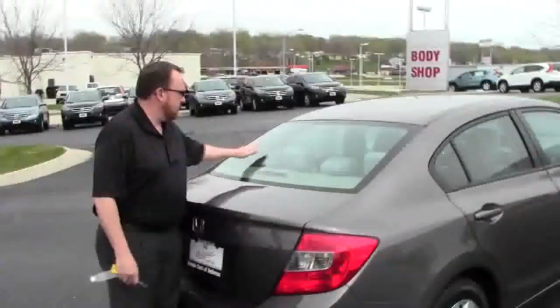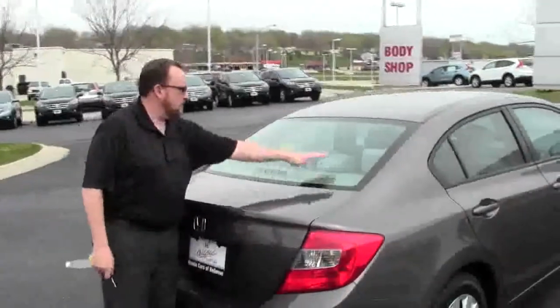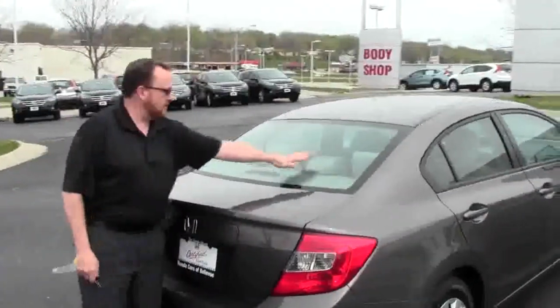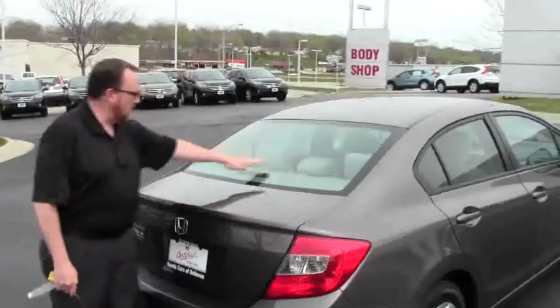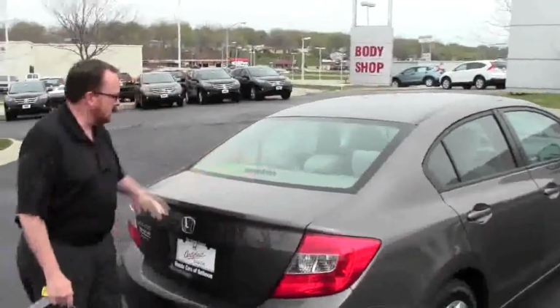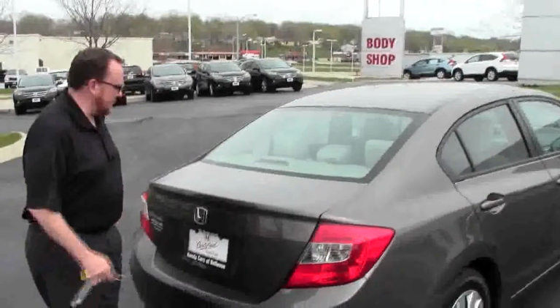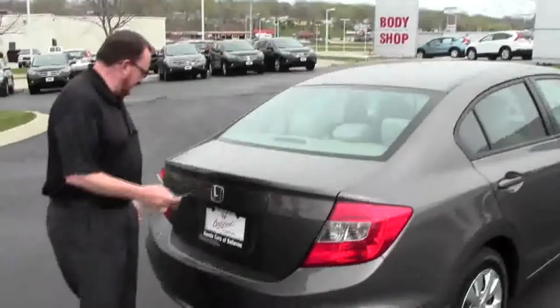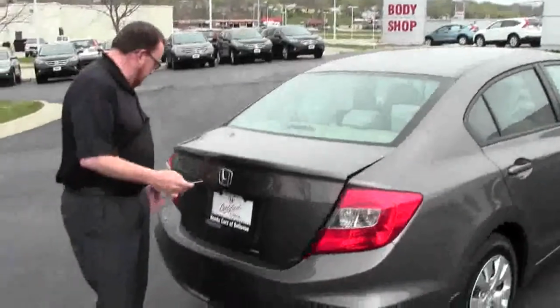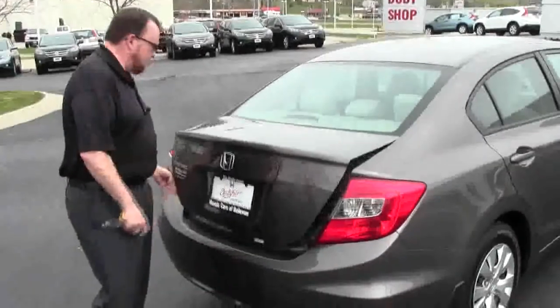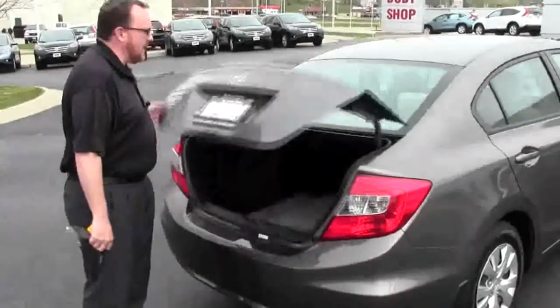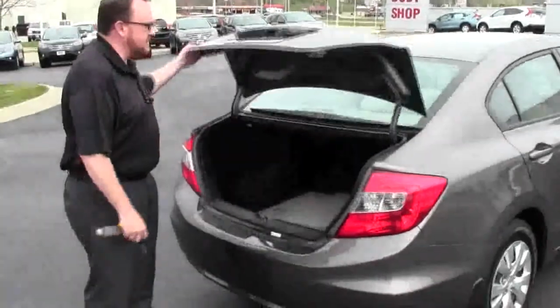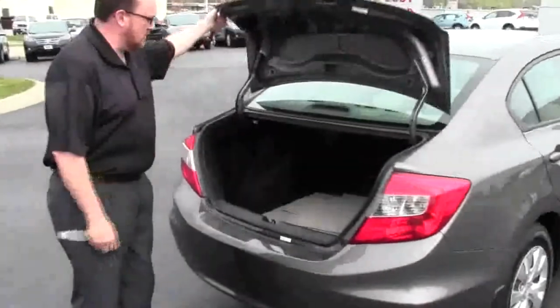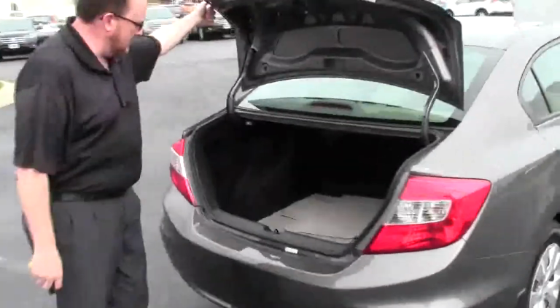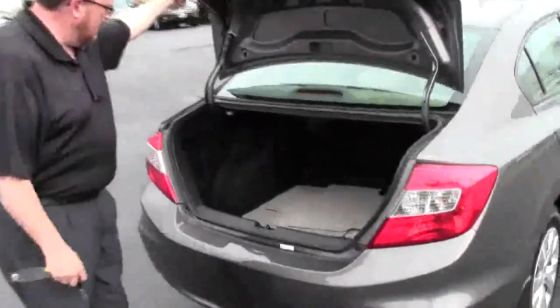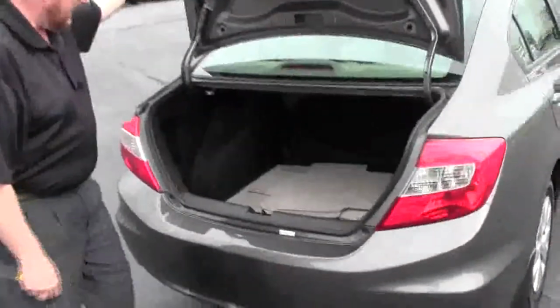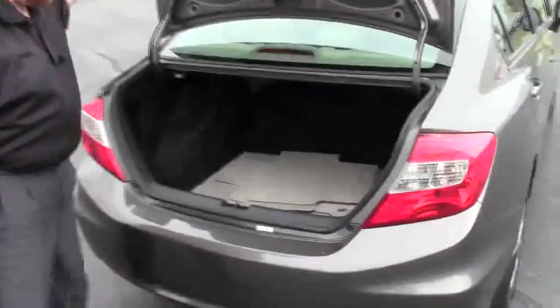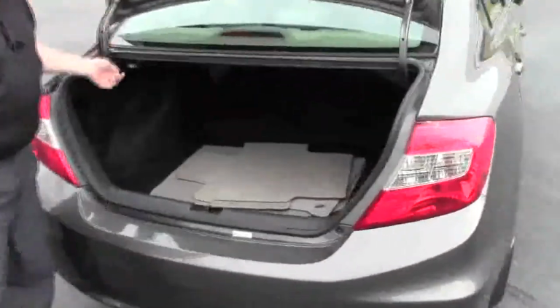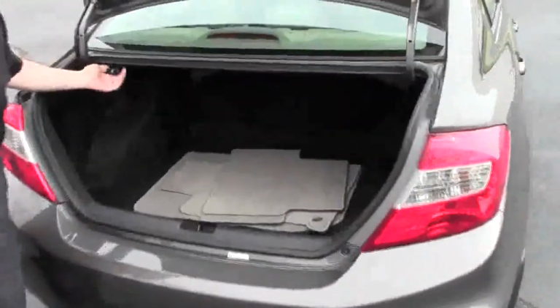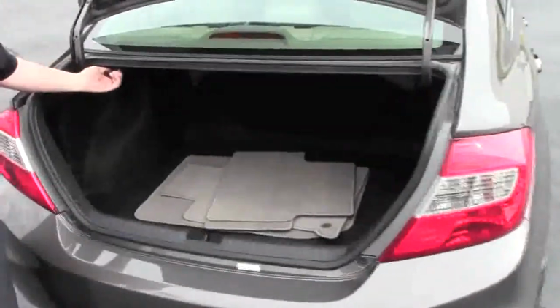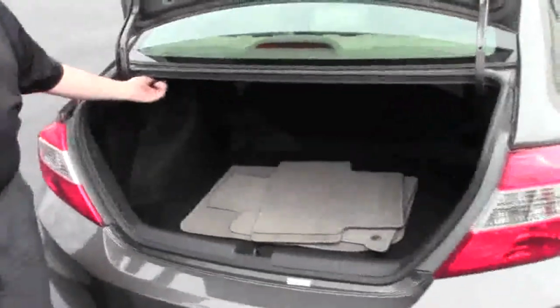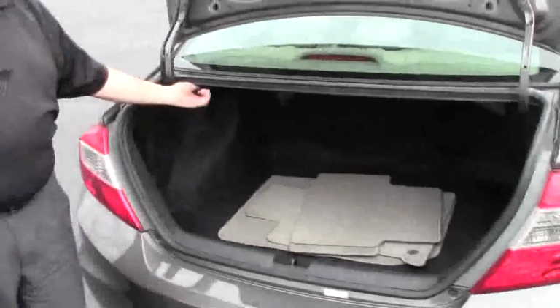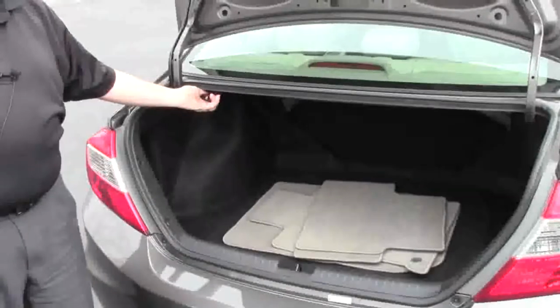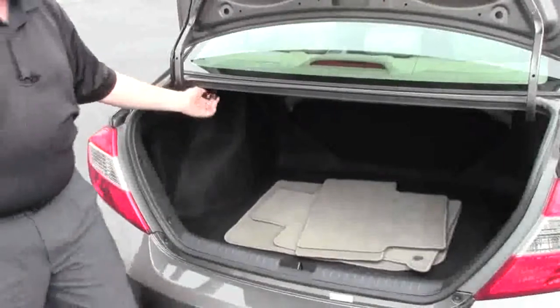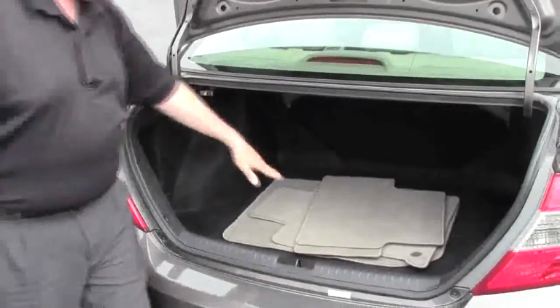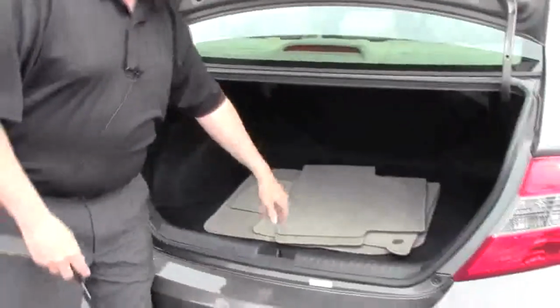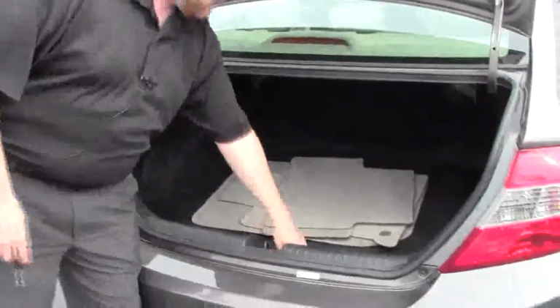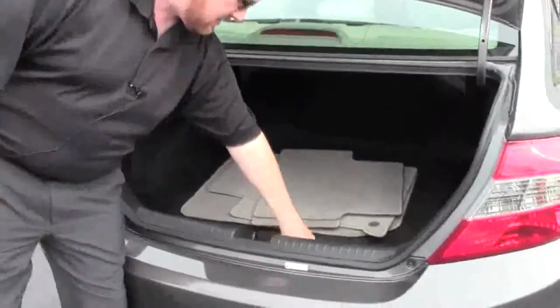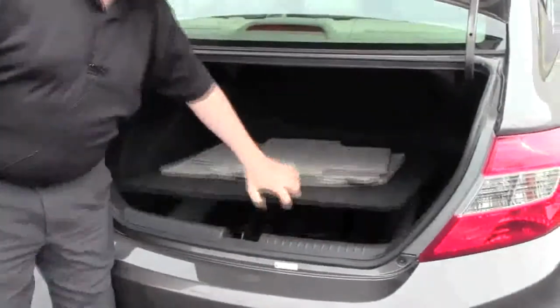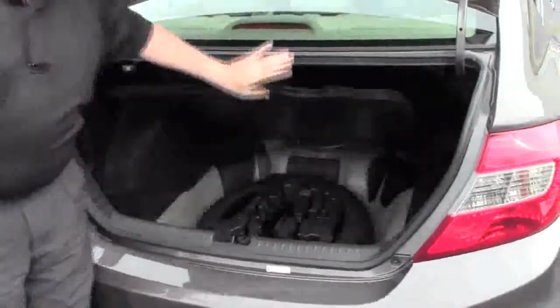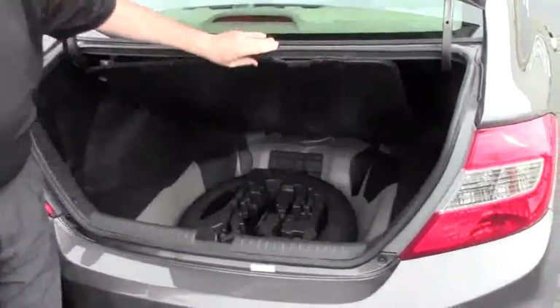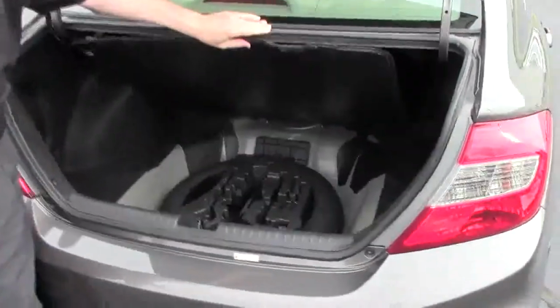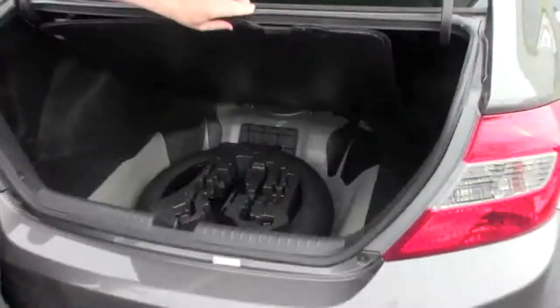Rear window defrost and high-mount brake light. Remote access to the trunk, with lots of room inside. Fold-down seats if you need the additional space. All floor mats are here, along with the spare tire, jack, and tools.